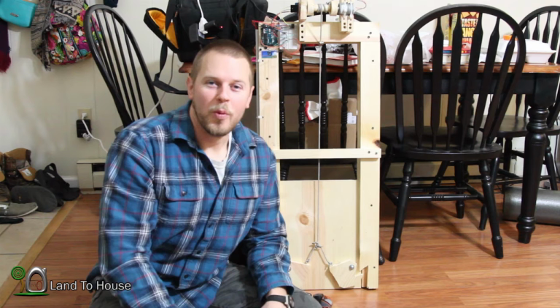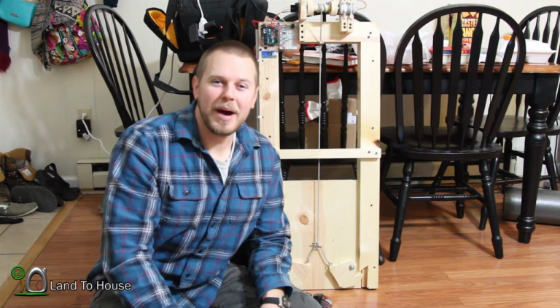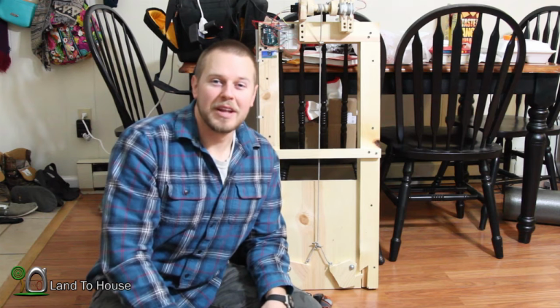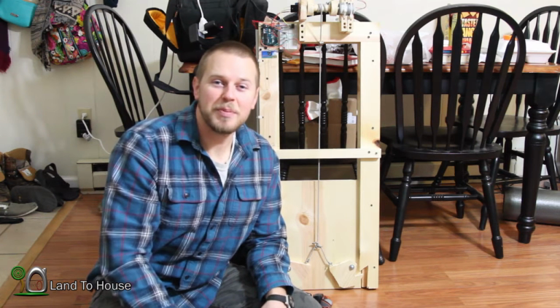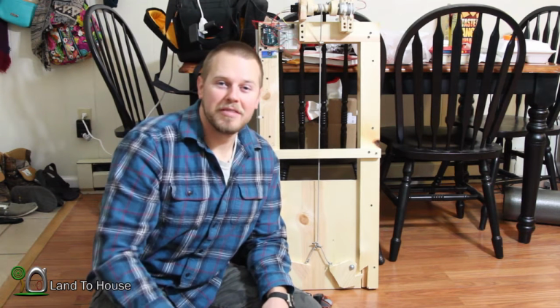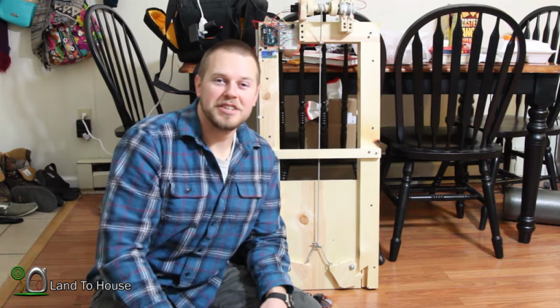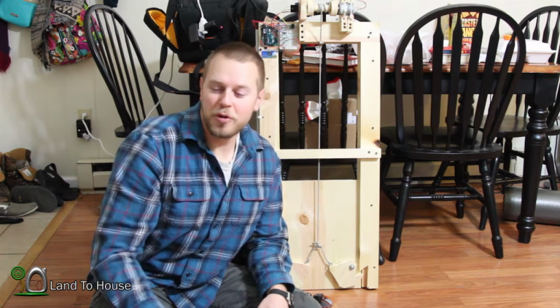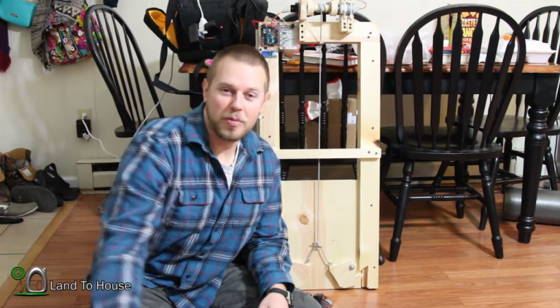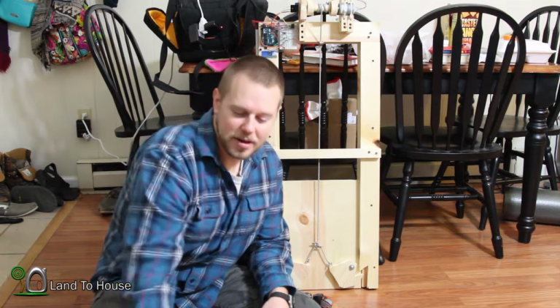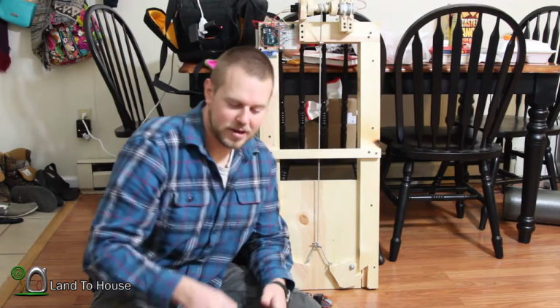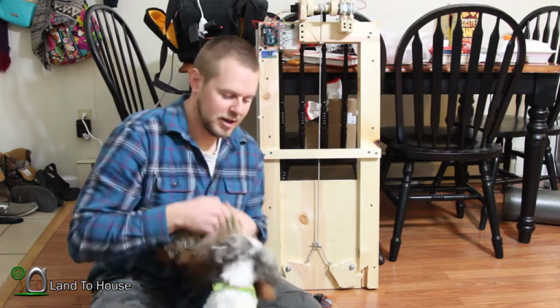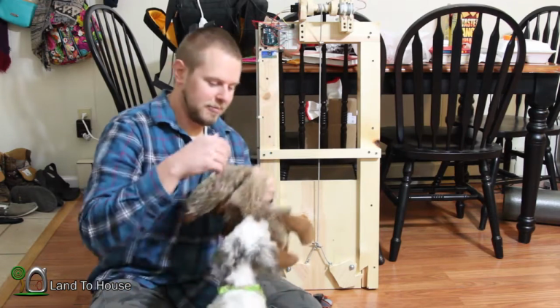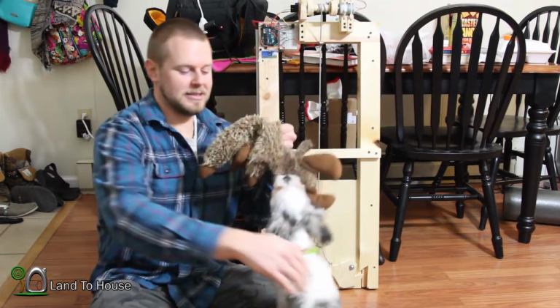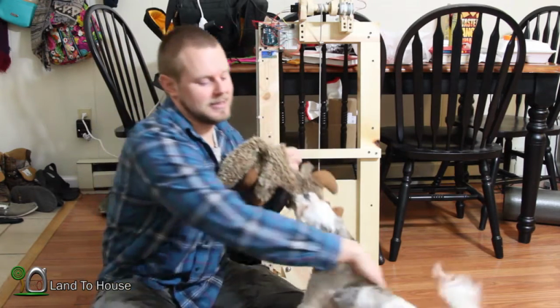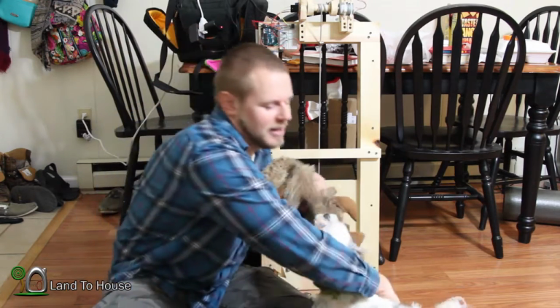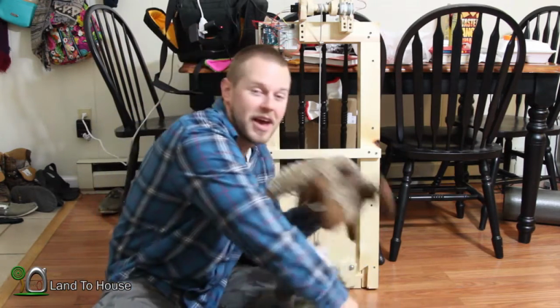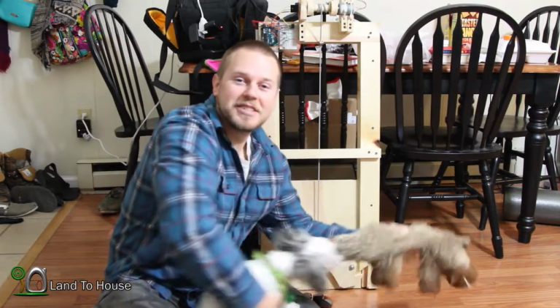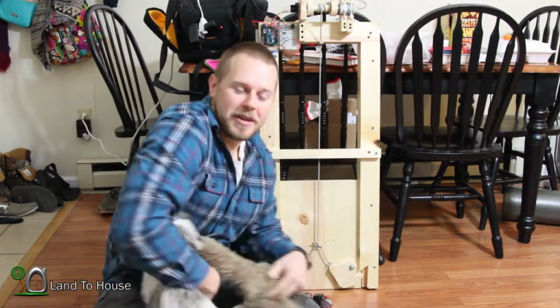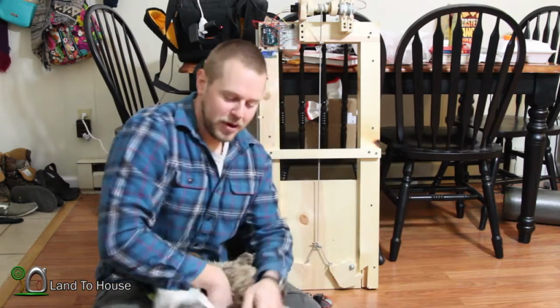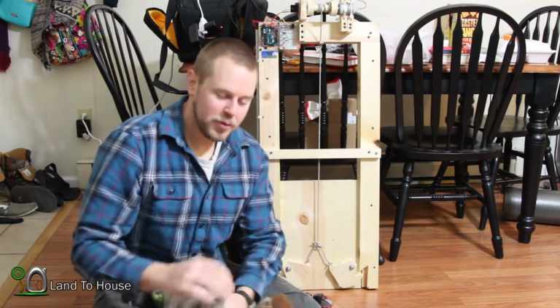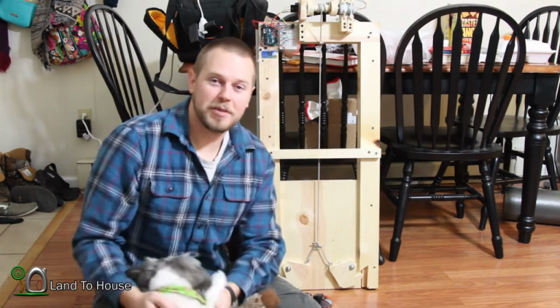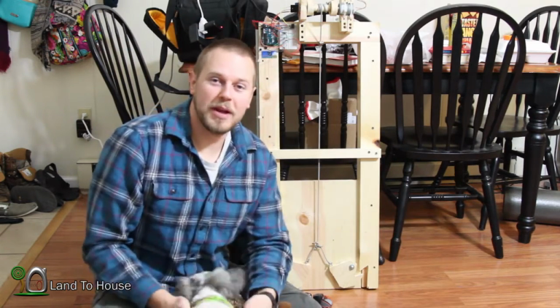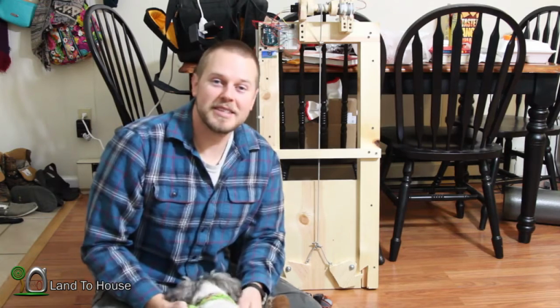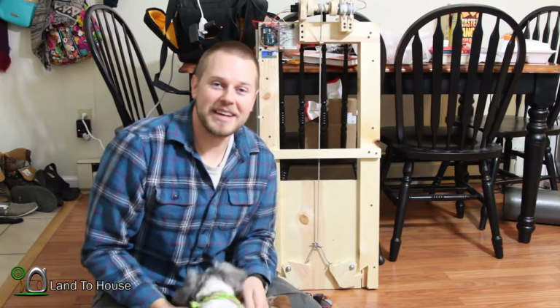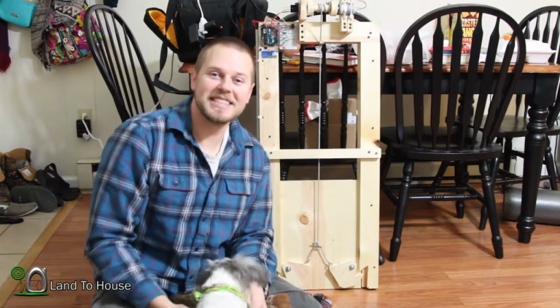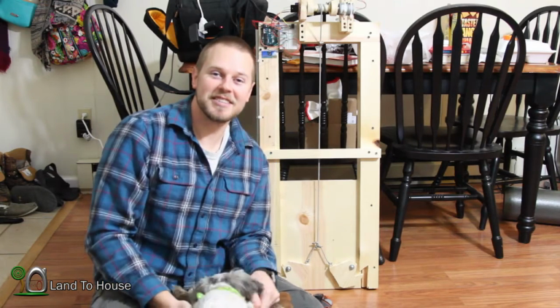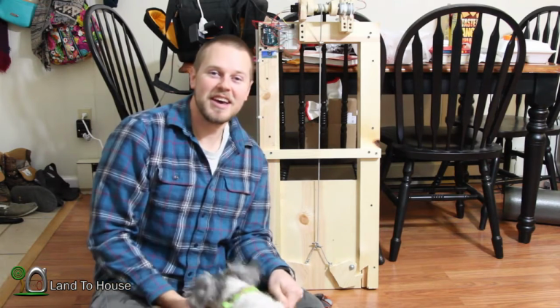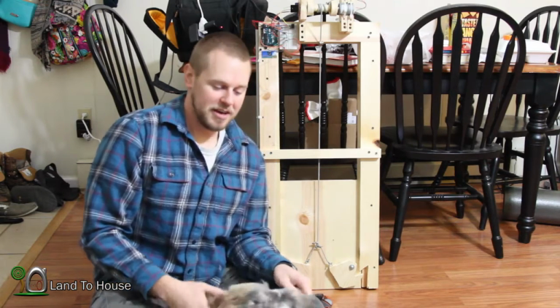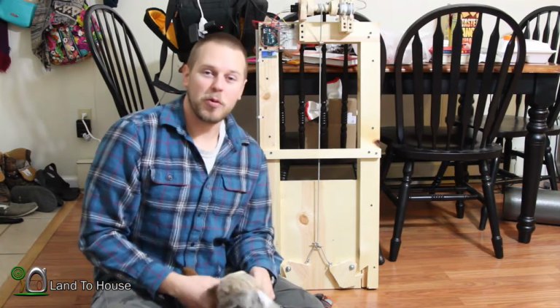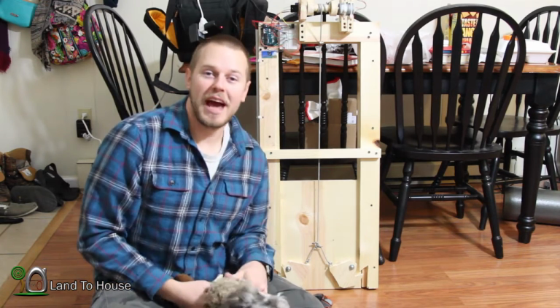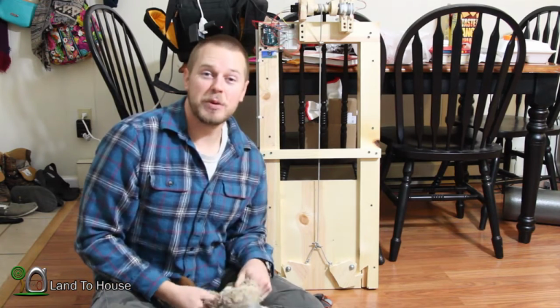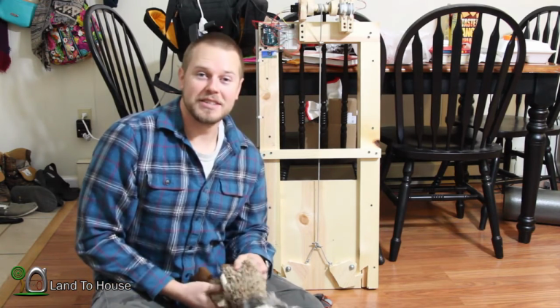Welcome back to the last part of our chicken coop door build. In this part, we're just going to be plugging this up and testing it to see if it's going to work as we want it to.